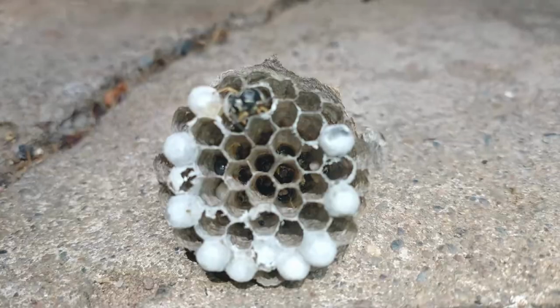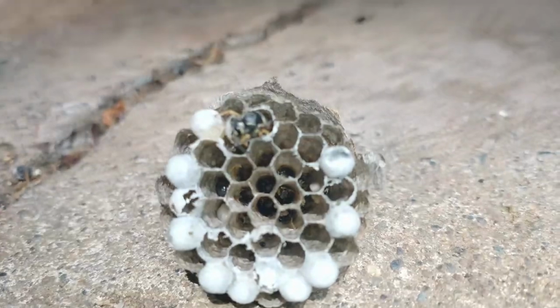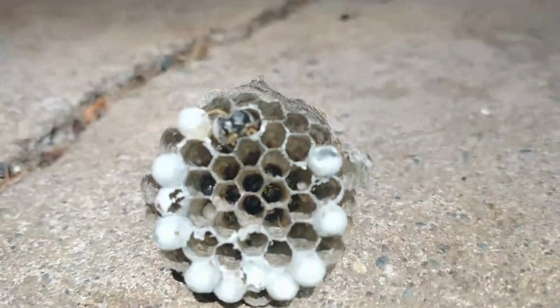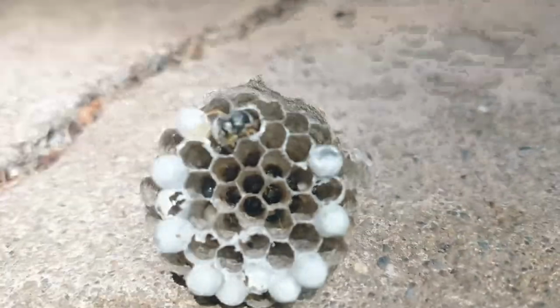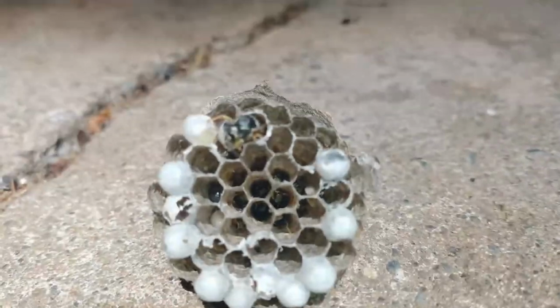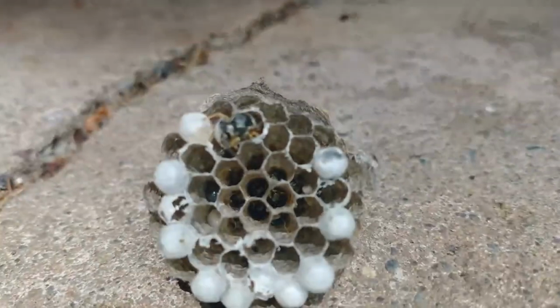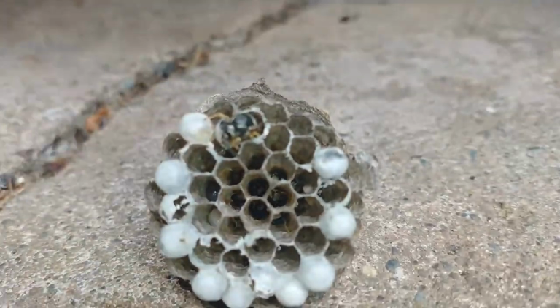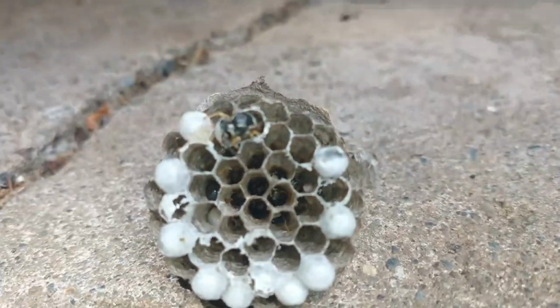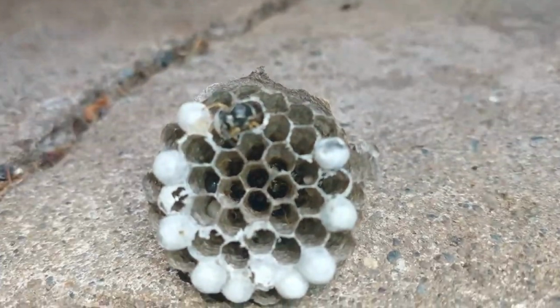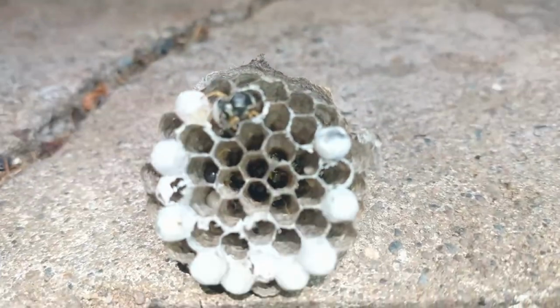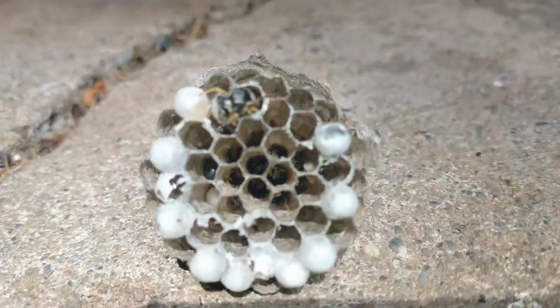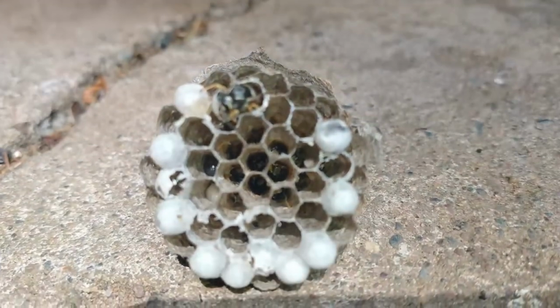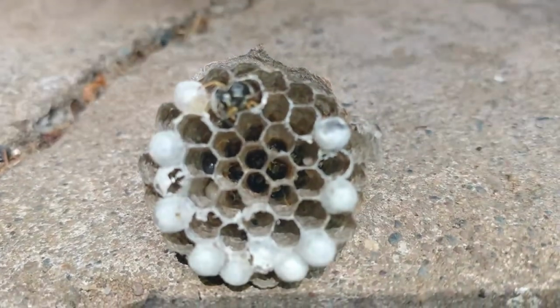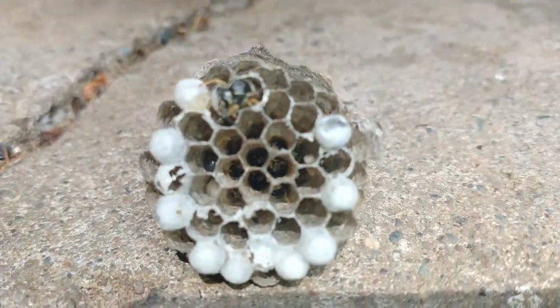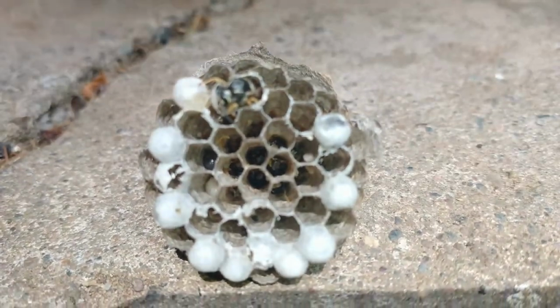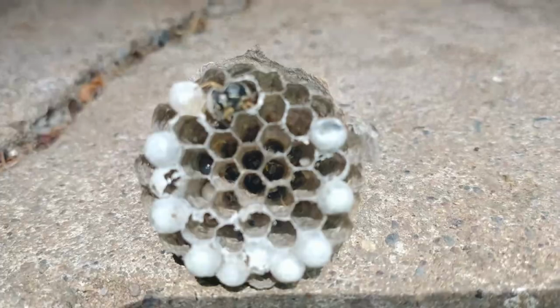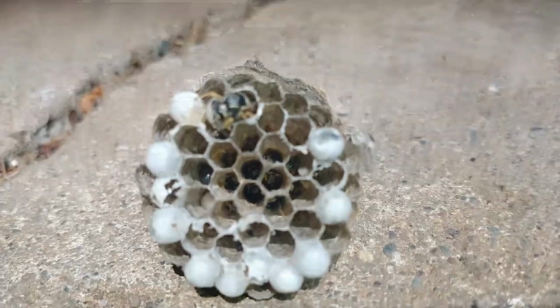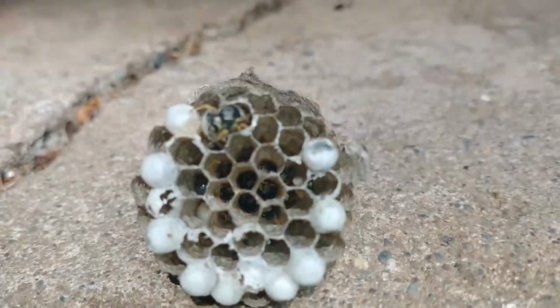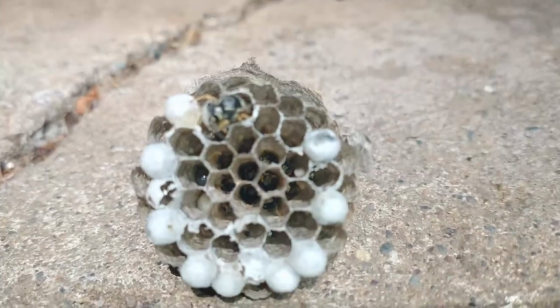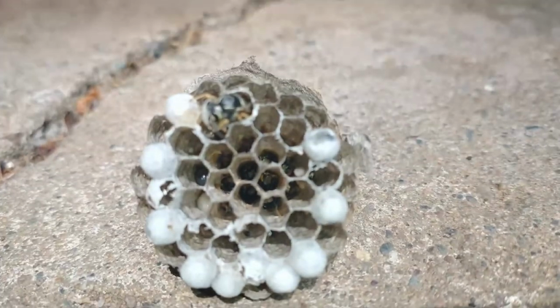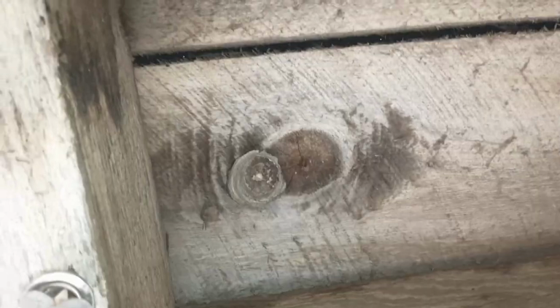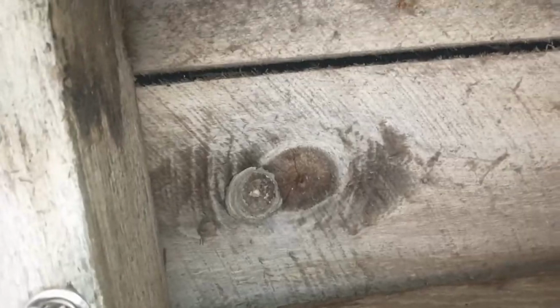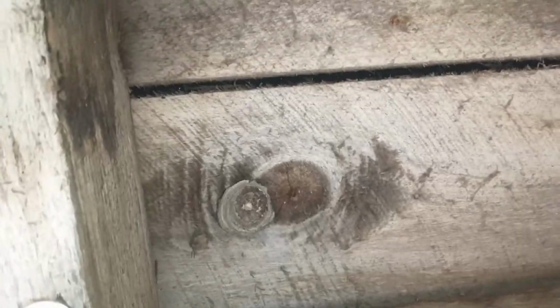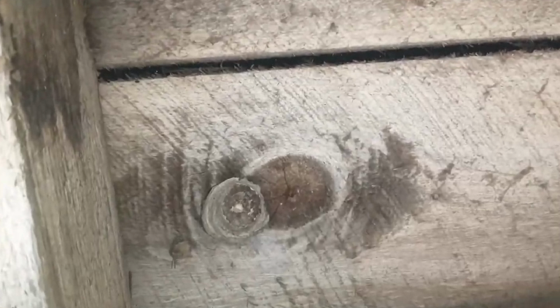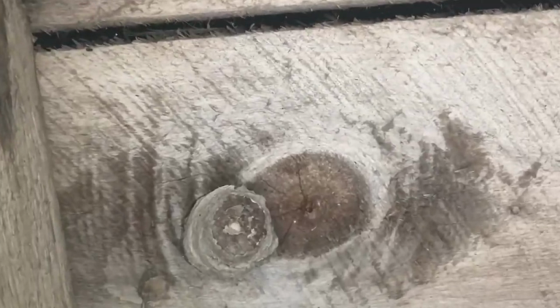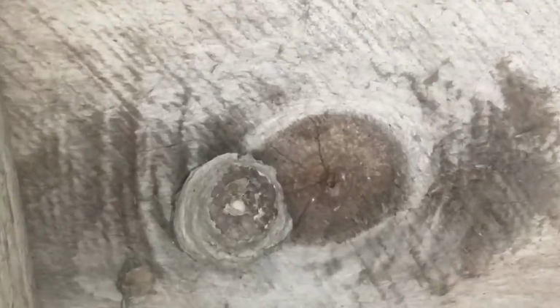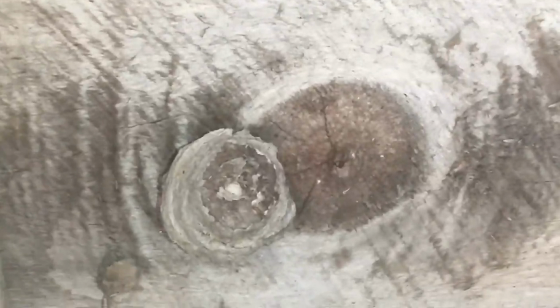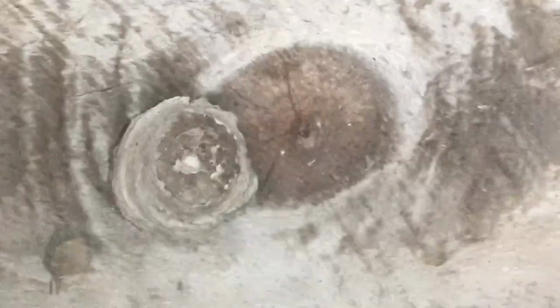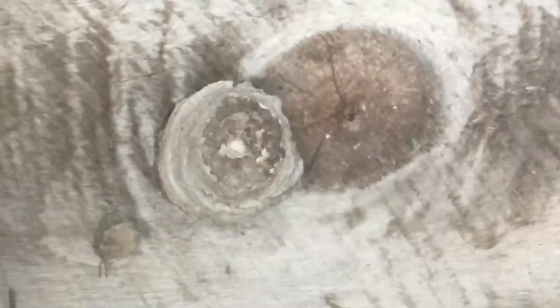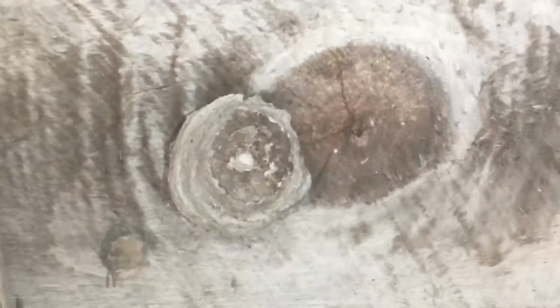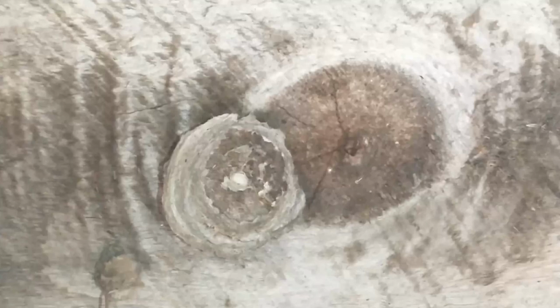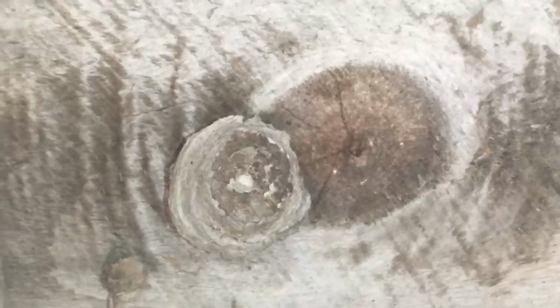Thank you so much for watching this series. Feel free to jump back and look at the progress of the nest. If you could, please smash that like button and comment down below what you think. Have a great rest of your day.